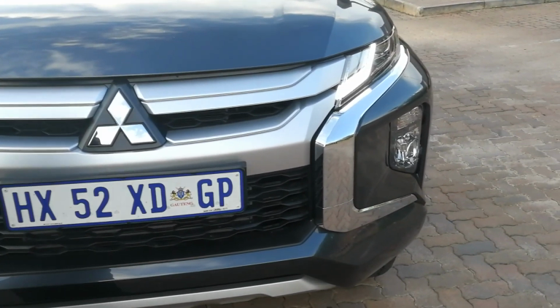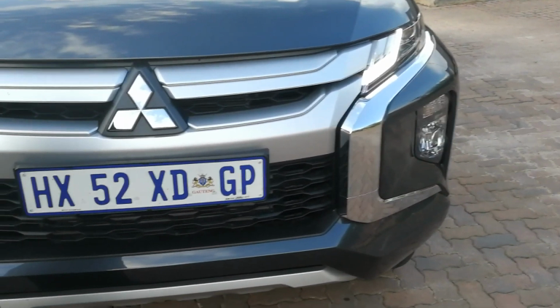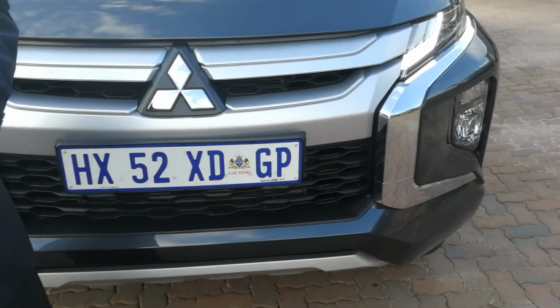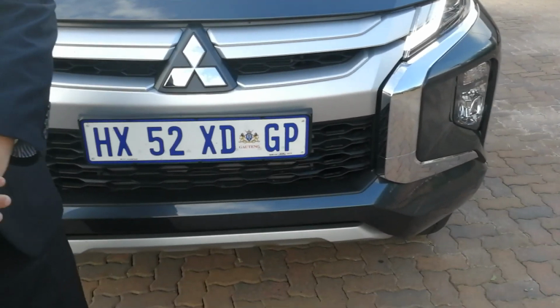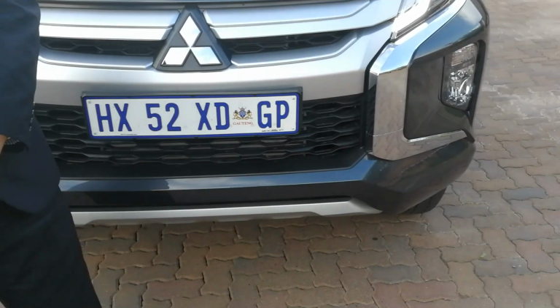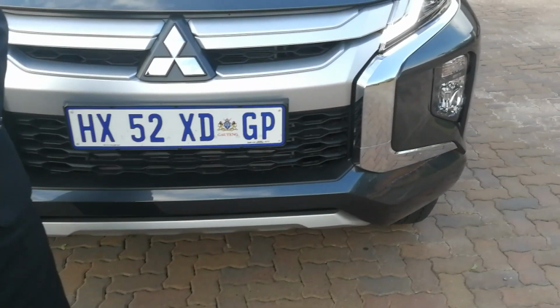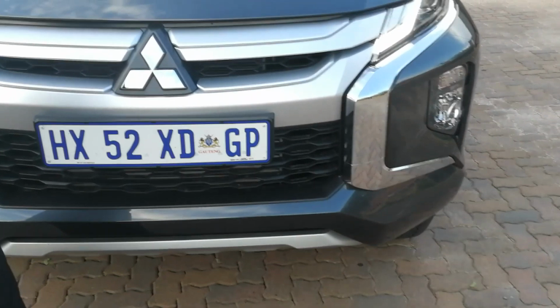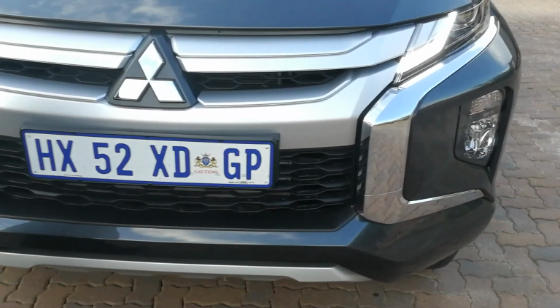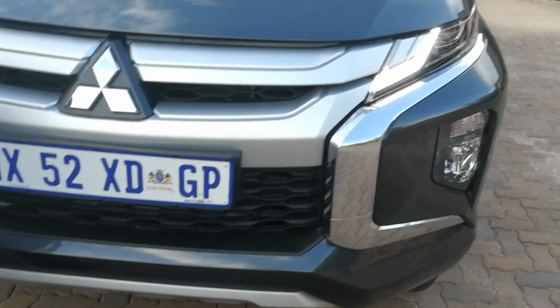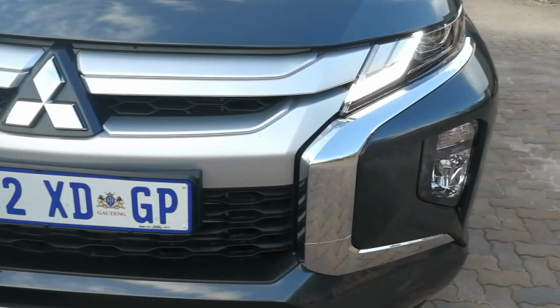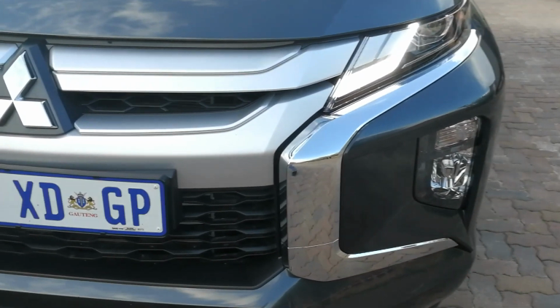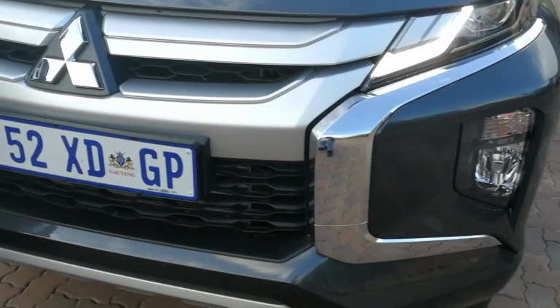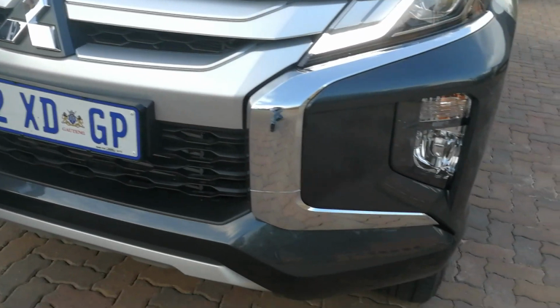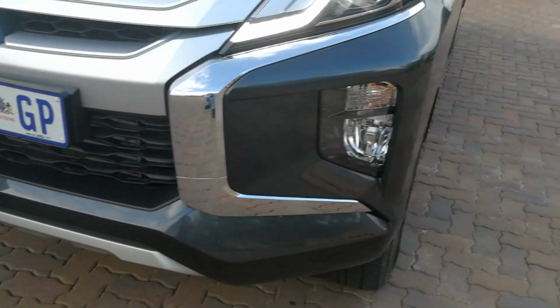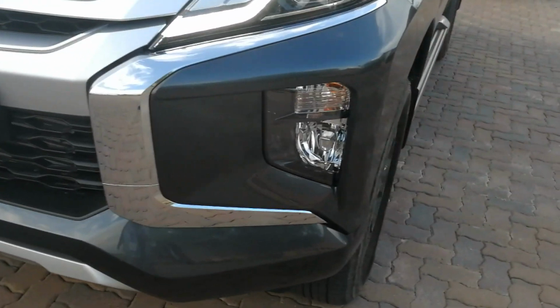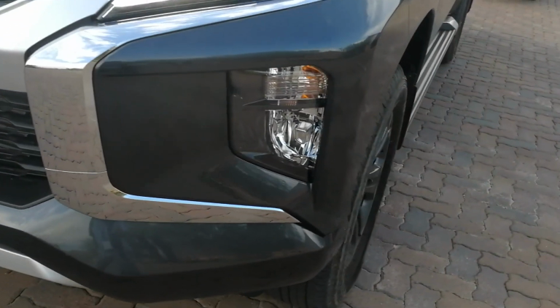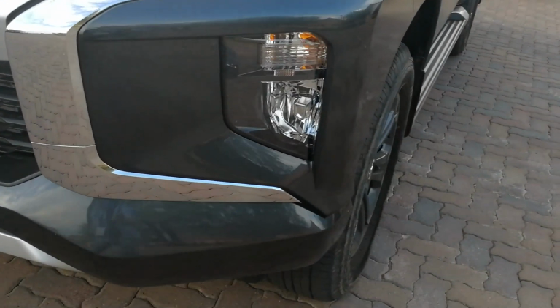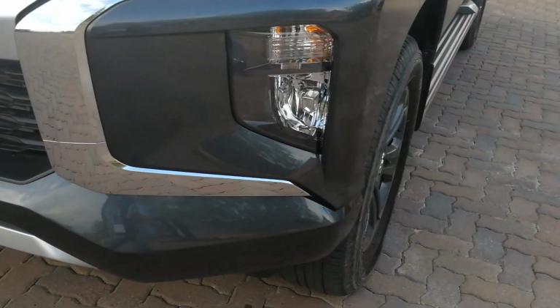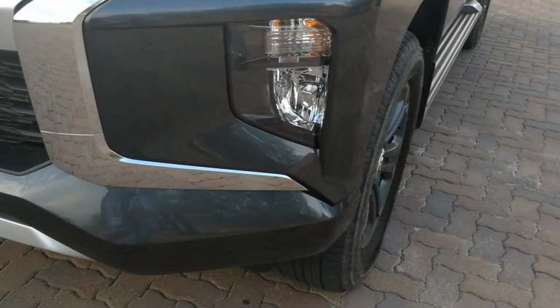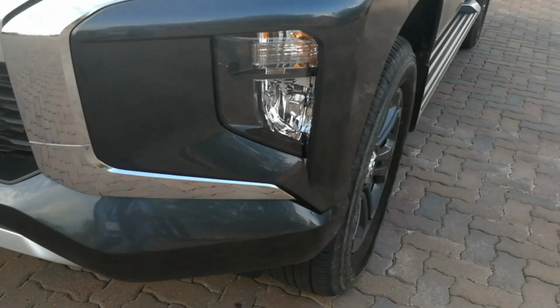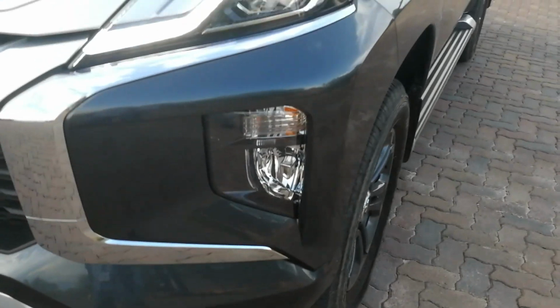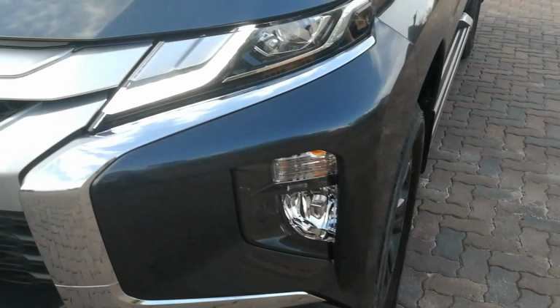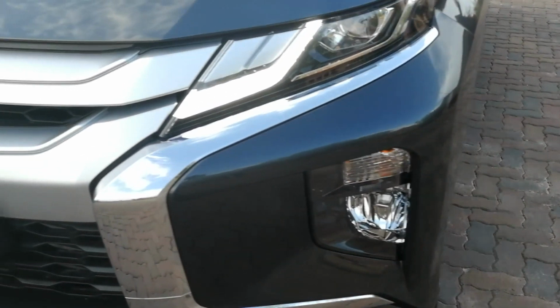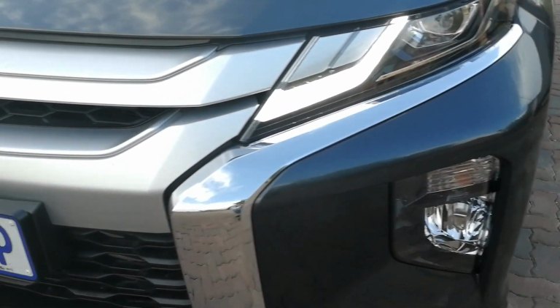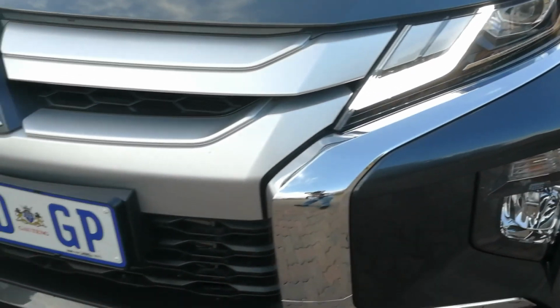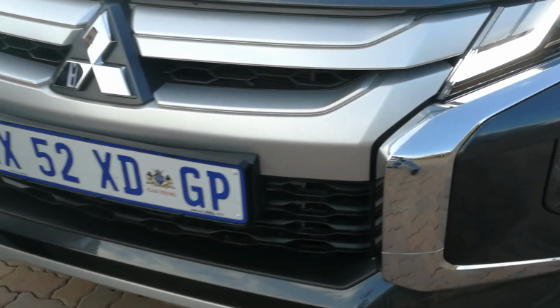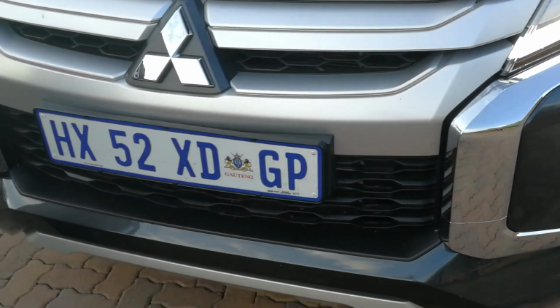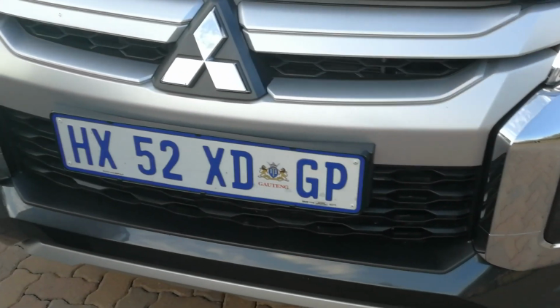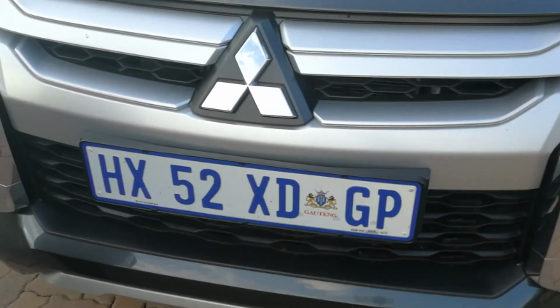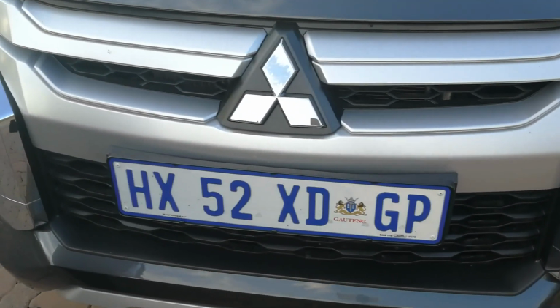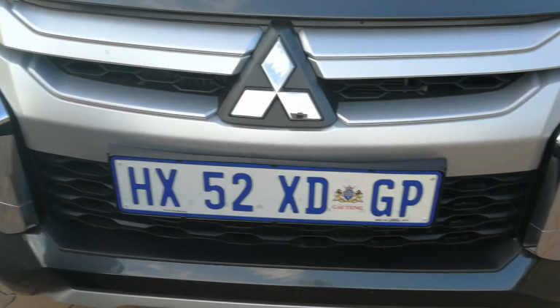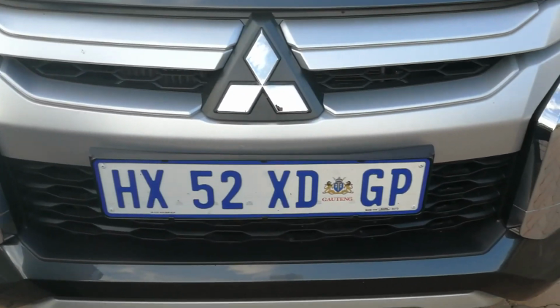That Dynamic Shield face, as you guys are naming it now, is seriously aggressive. I mean, those headlights down at the bottom, the daytime running lights — just the whole effect. It's a mean-looking vehicle, I've got to tell you.